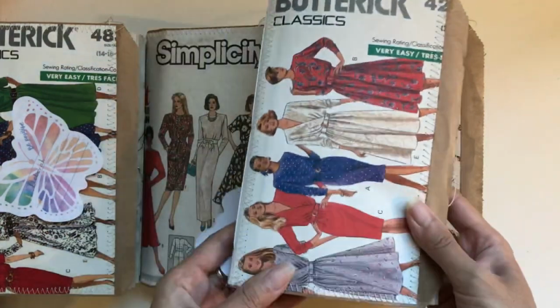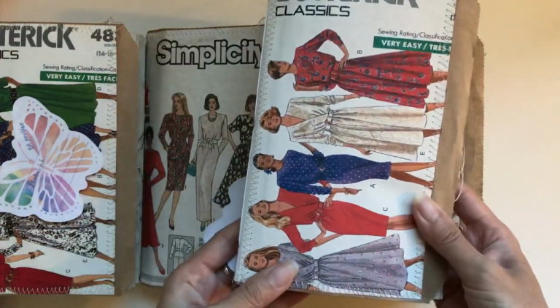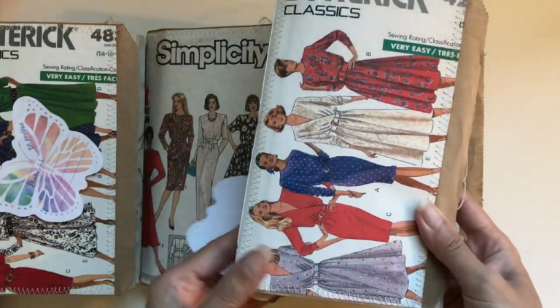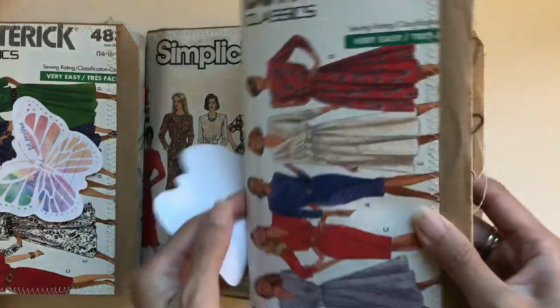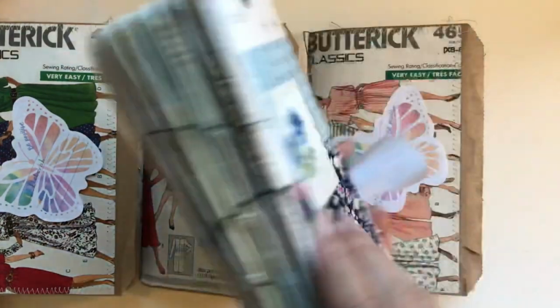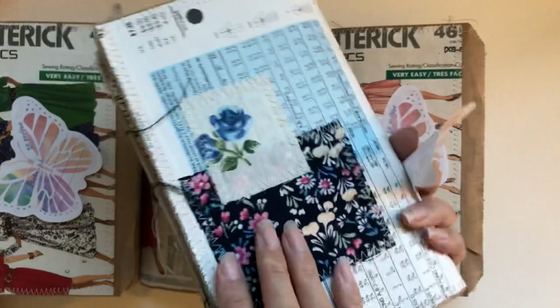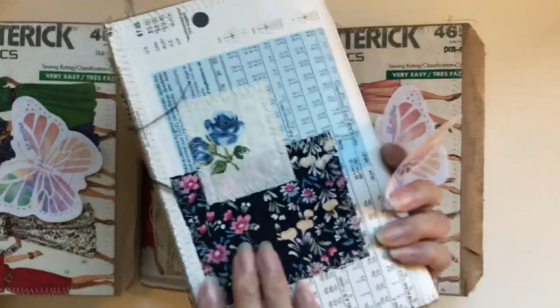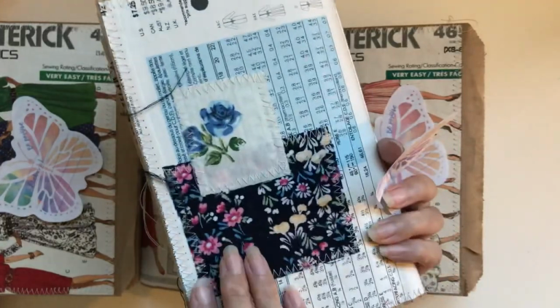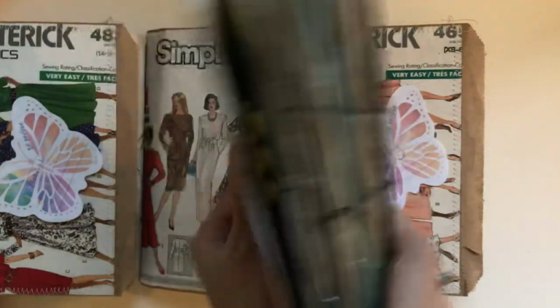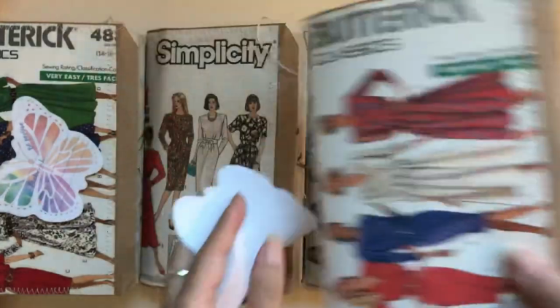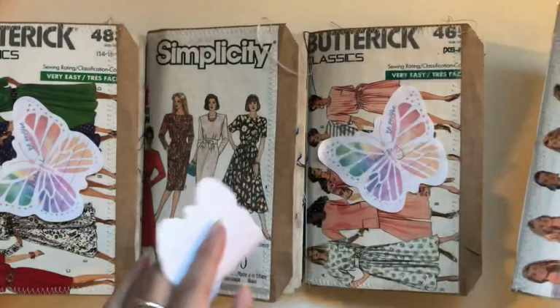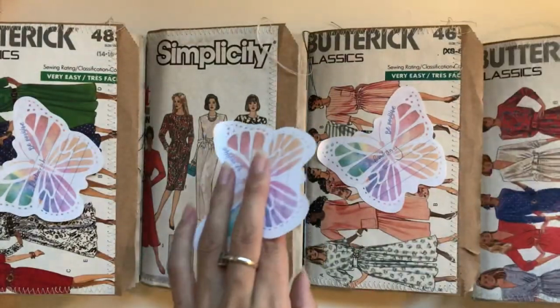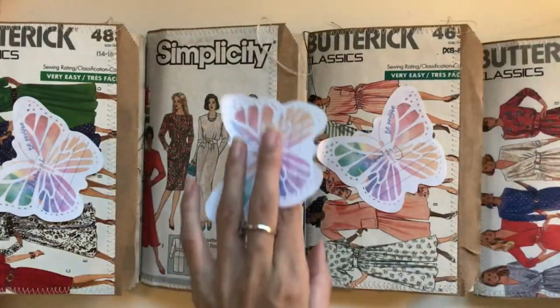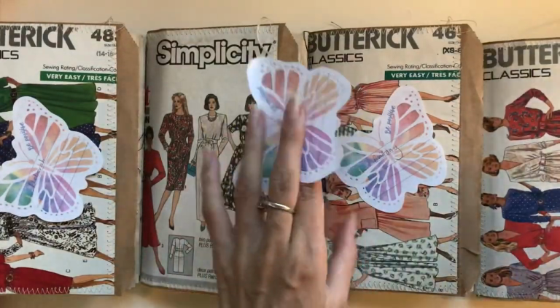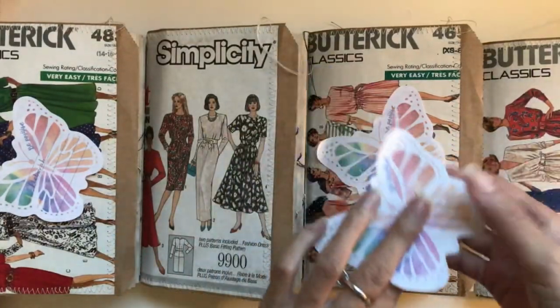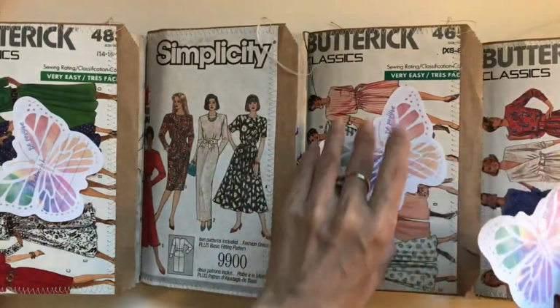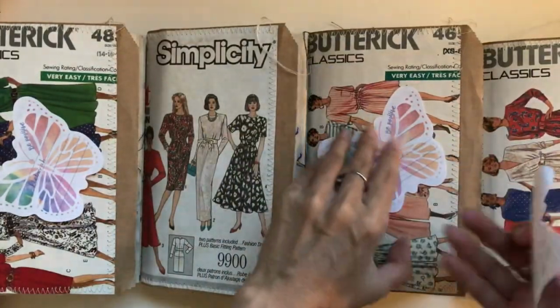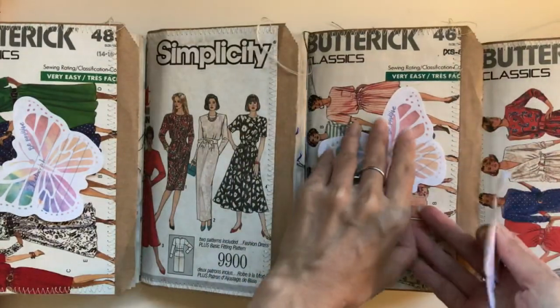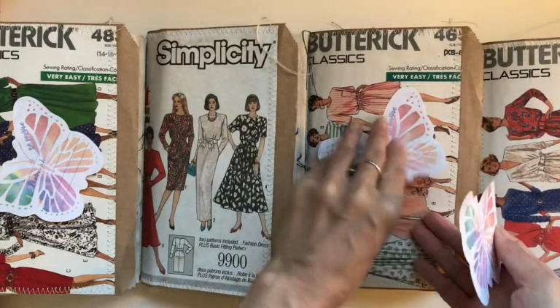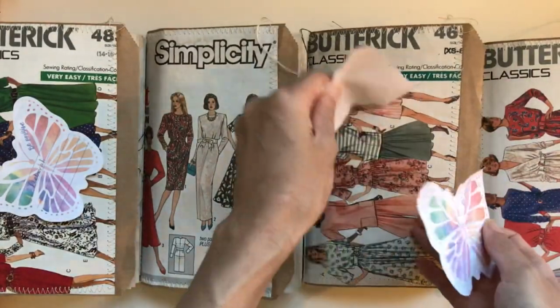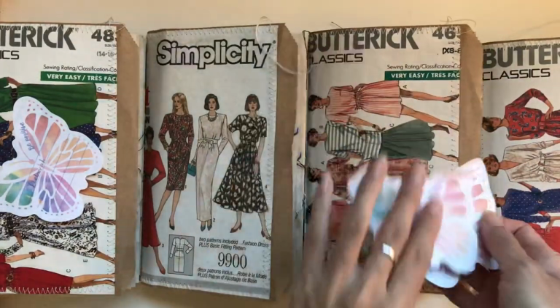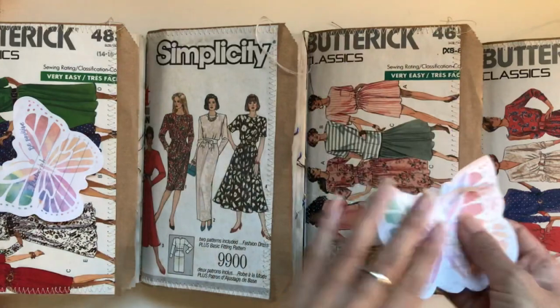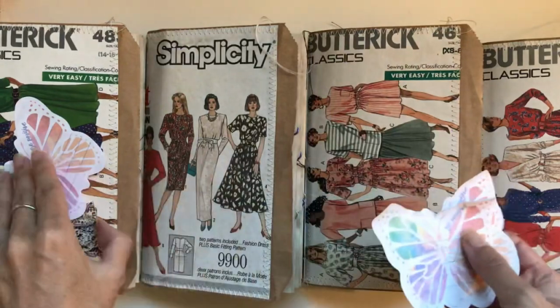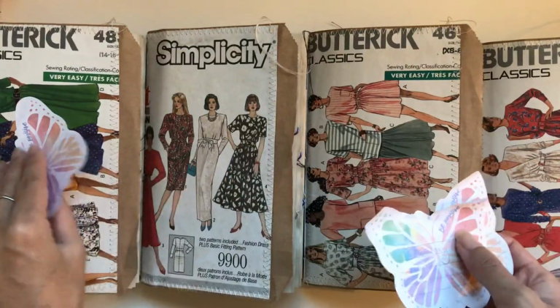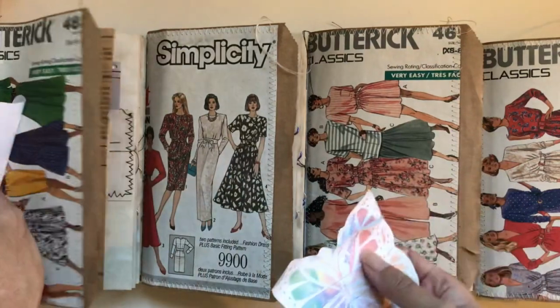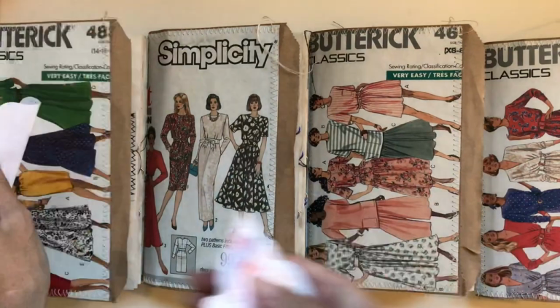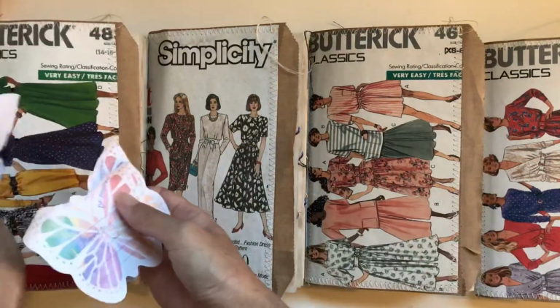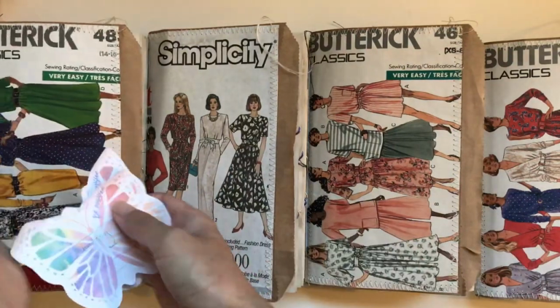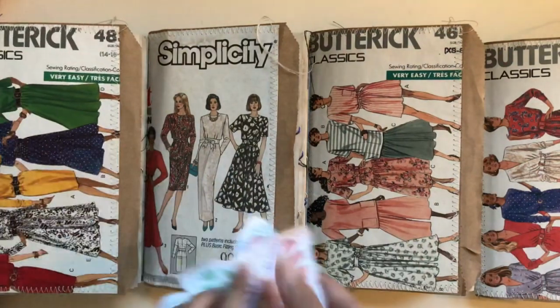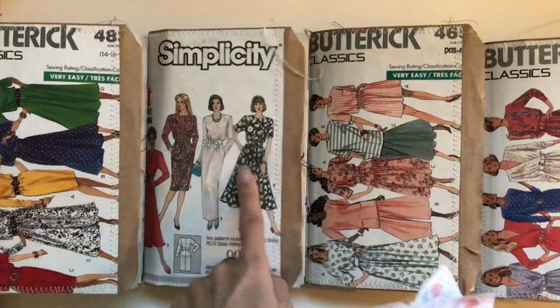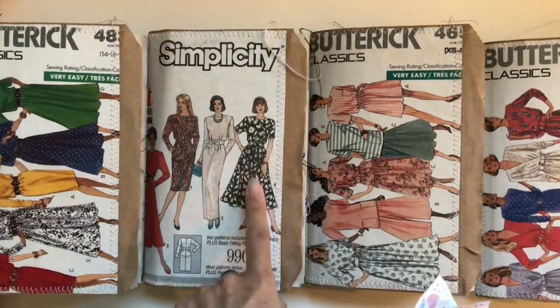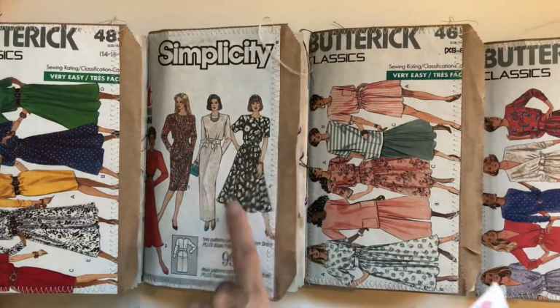I can take these sticky notes off now. Three are already sold — these ones here. And there's one that's still available — this one right here.